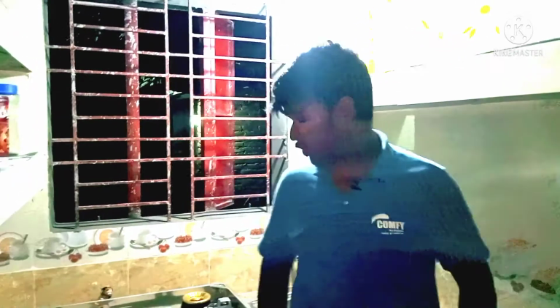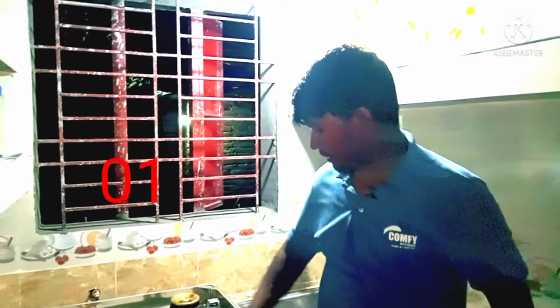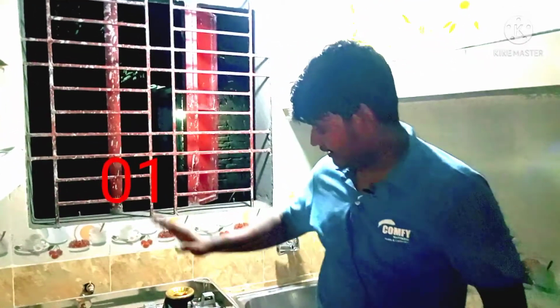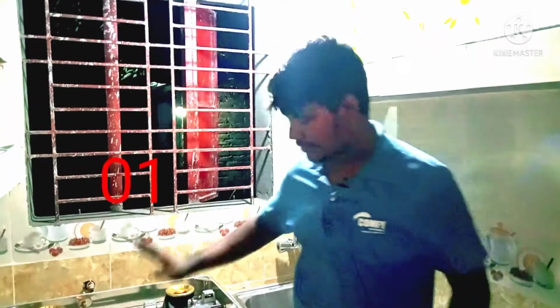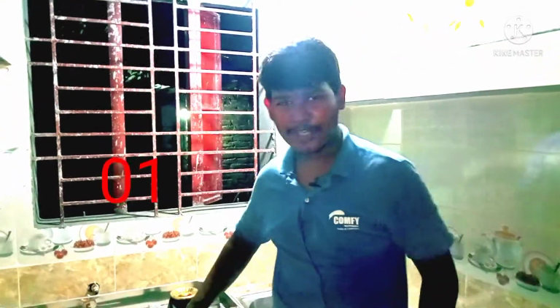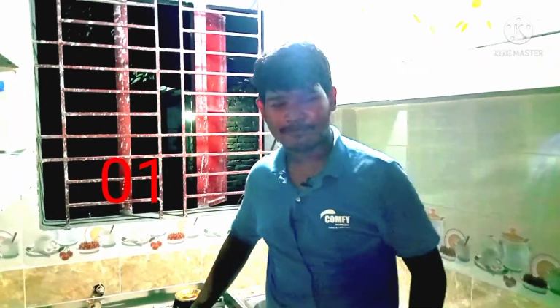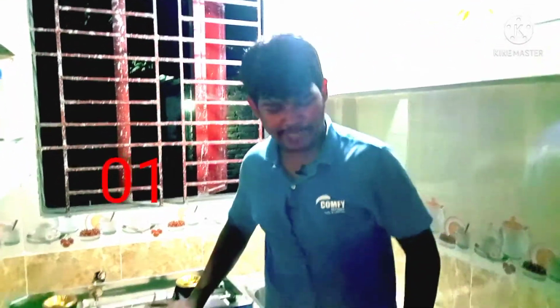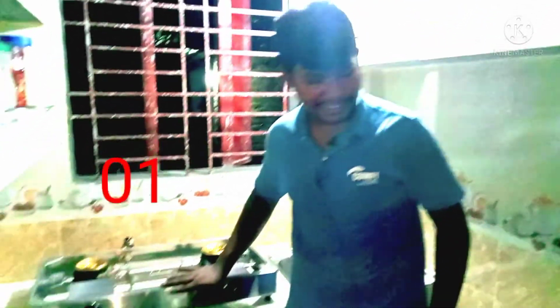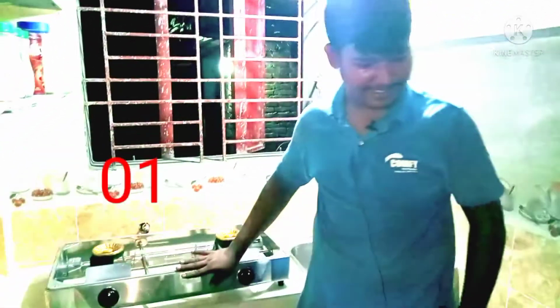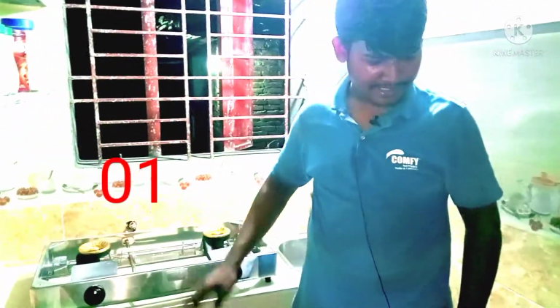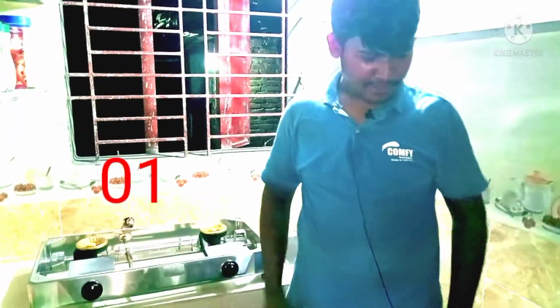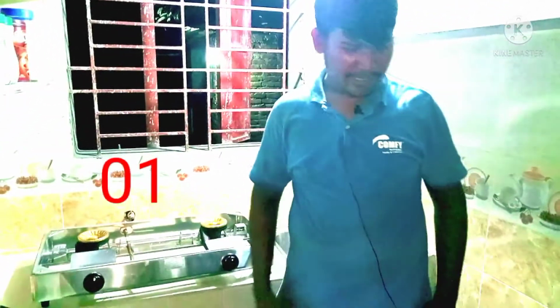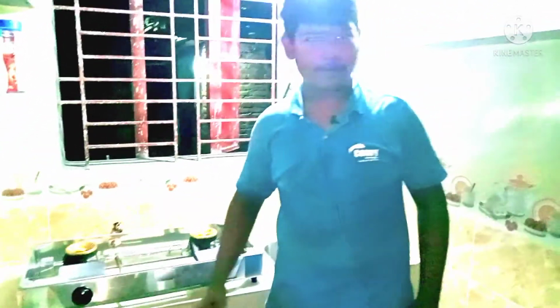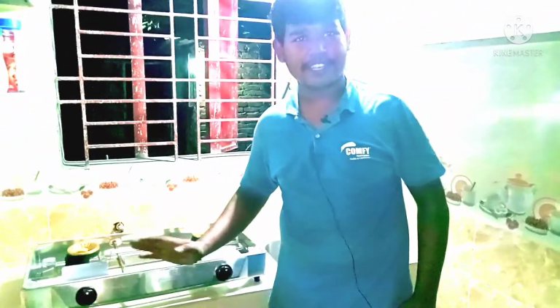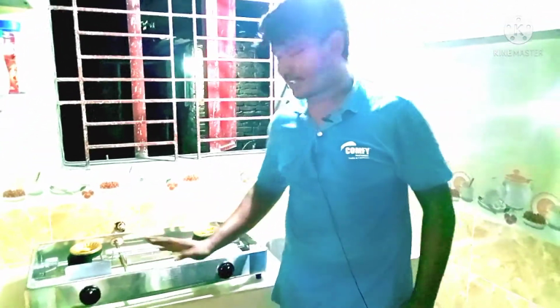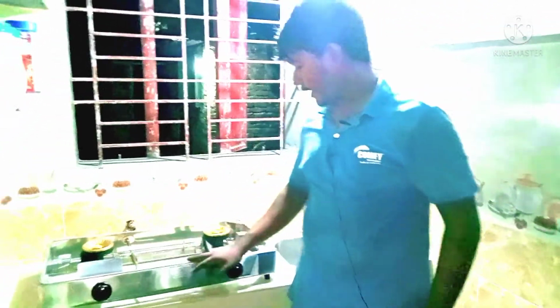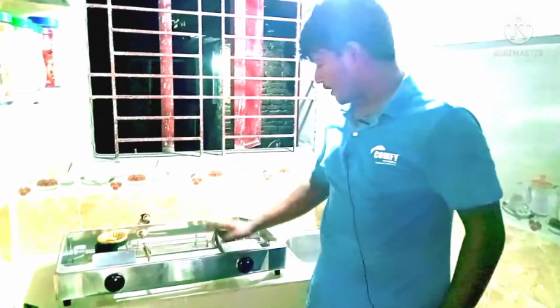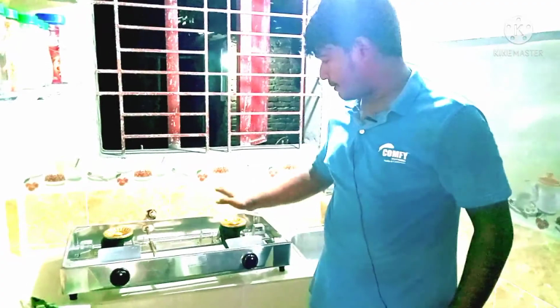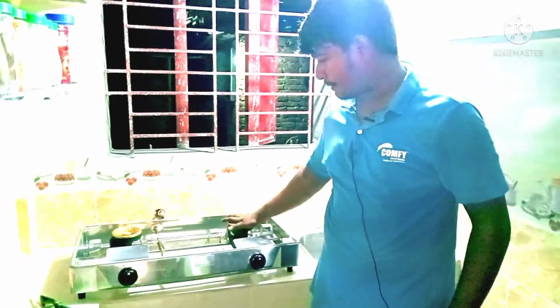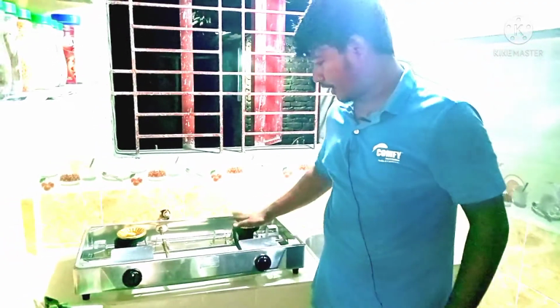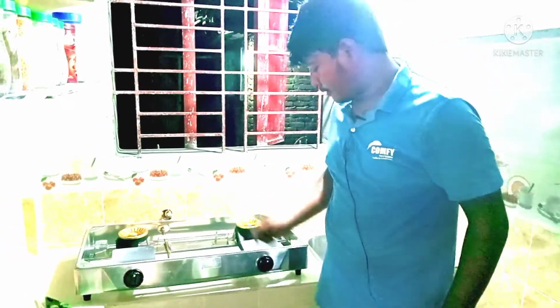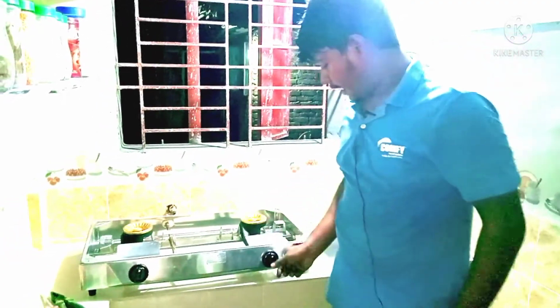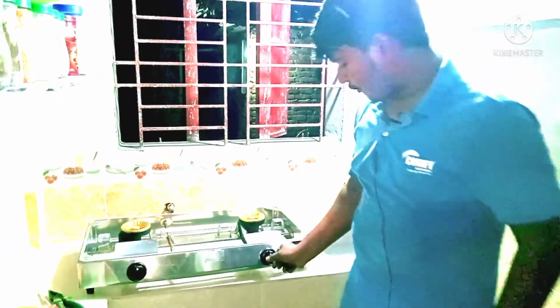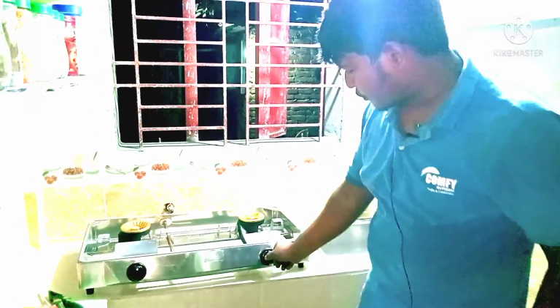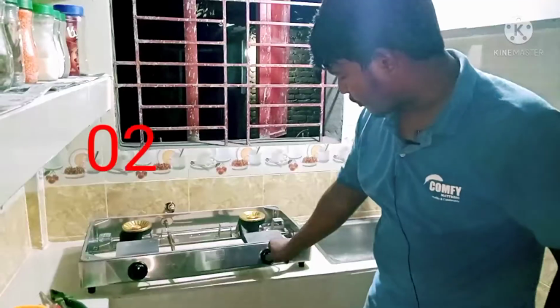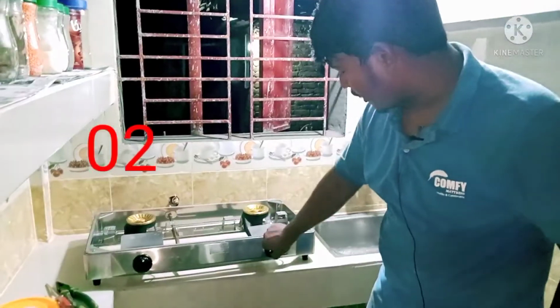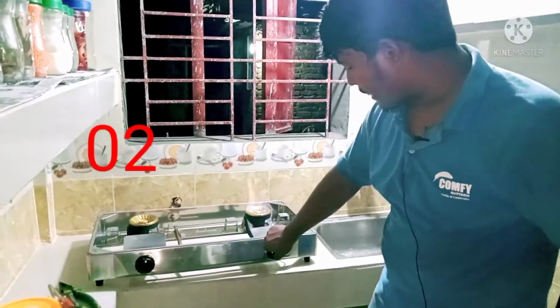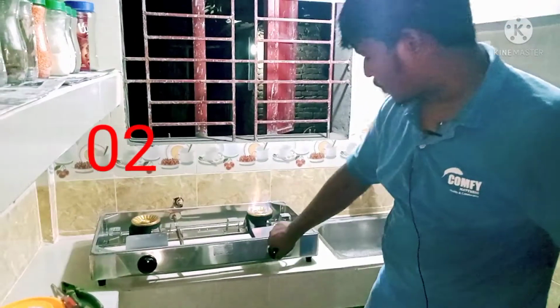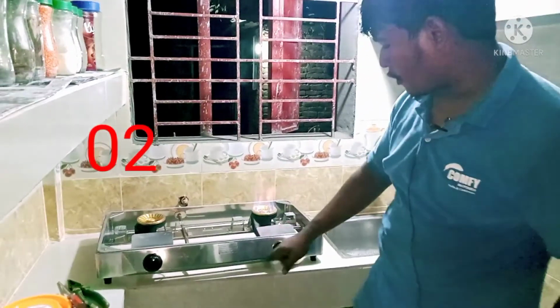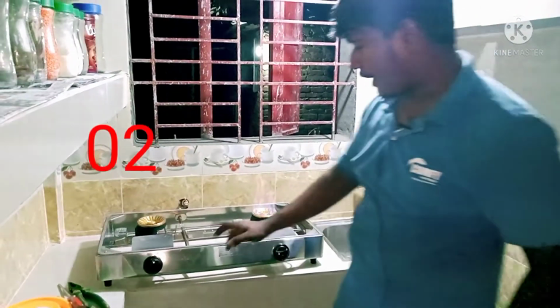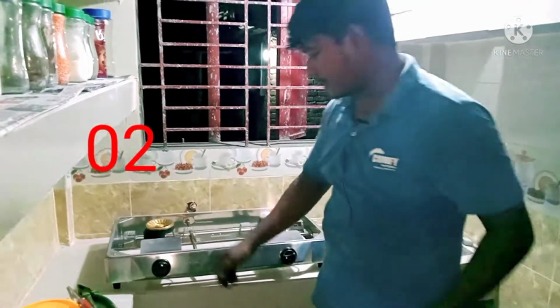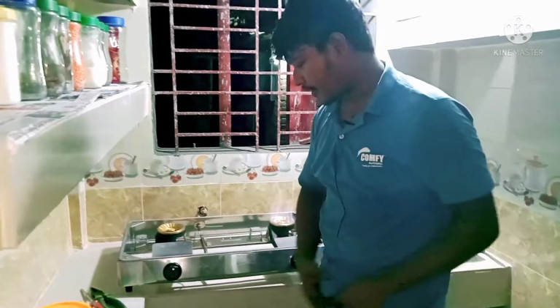Assalamualaikum. I'm the guest shop and I'm Titan. I'm still here and now I'm gonna set up every step of this. I use fire to get there.